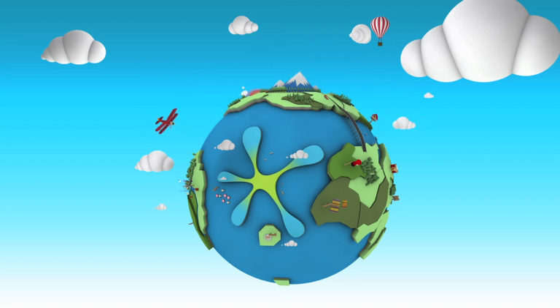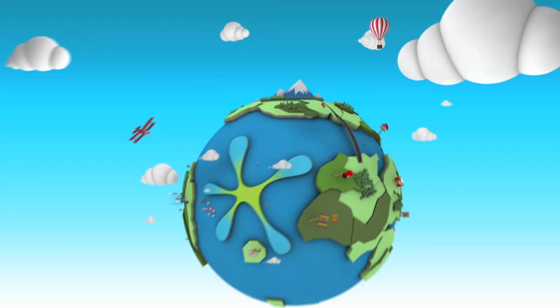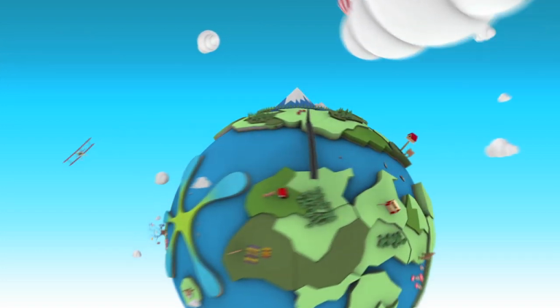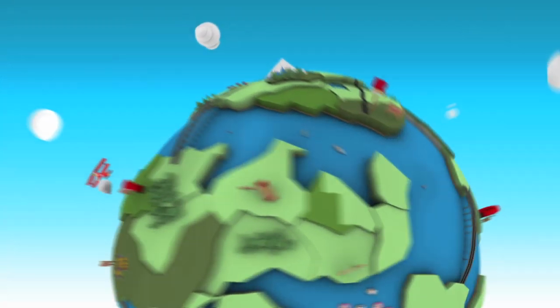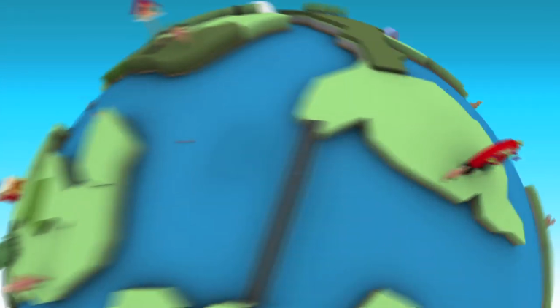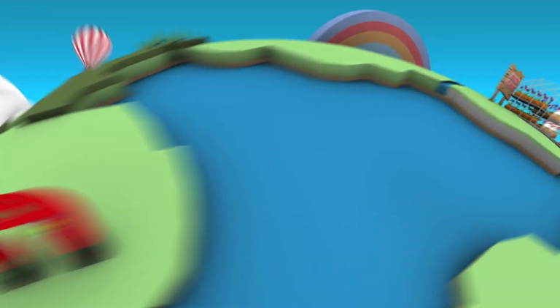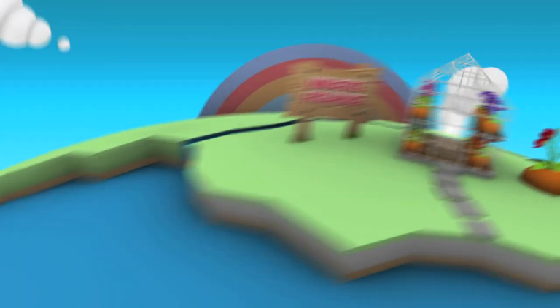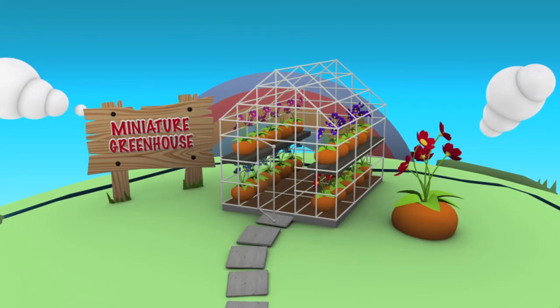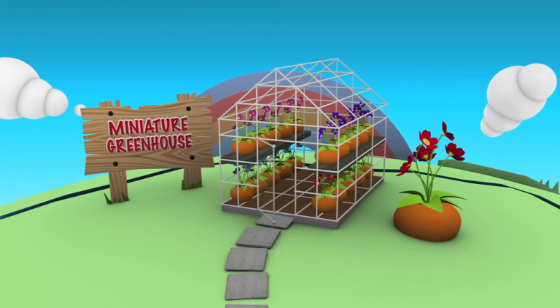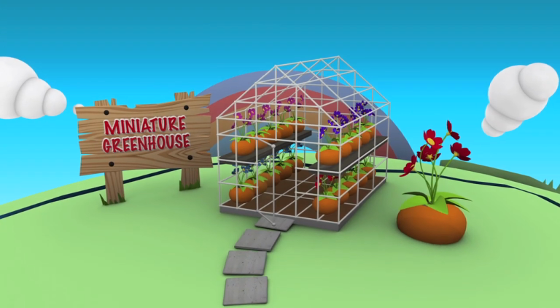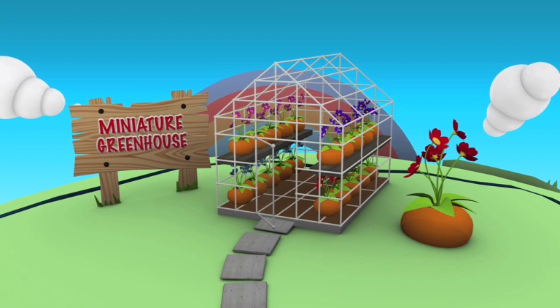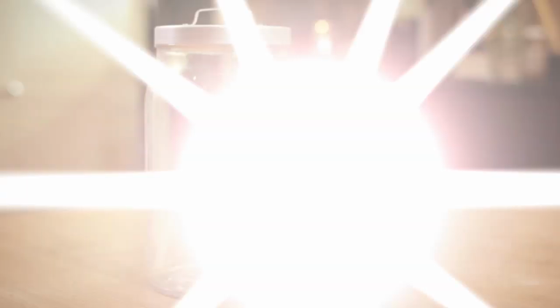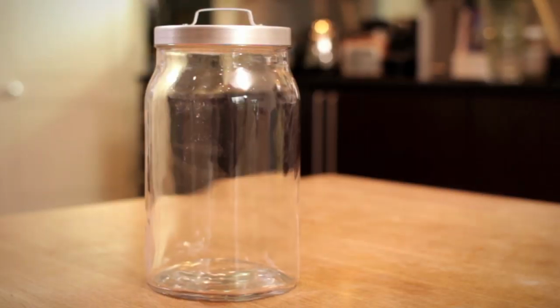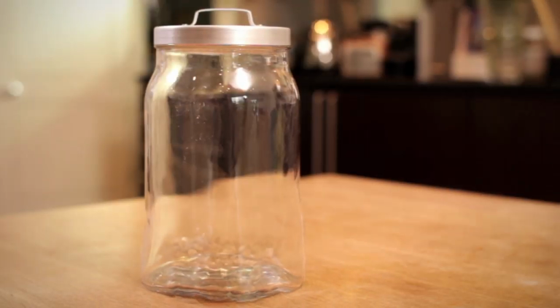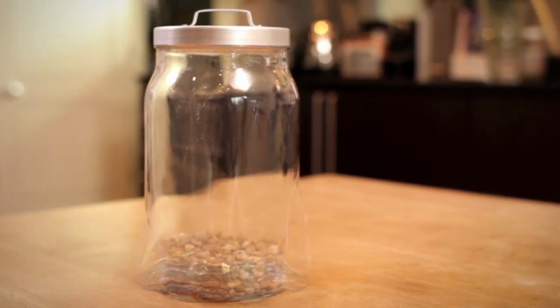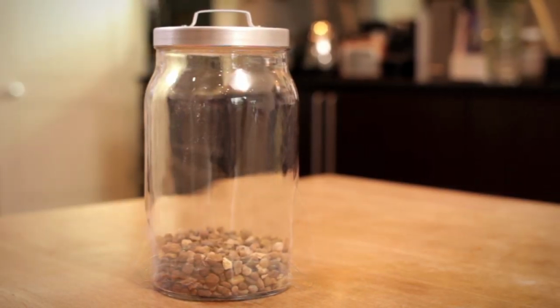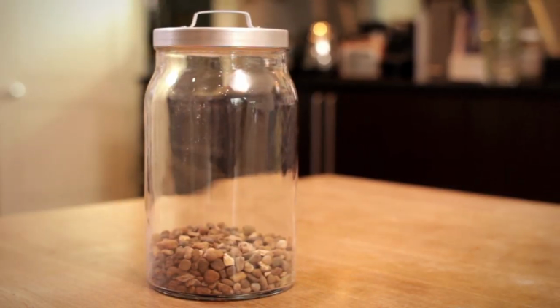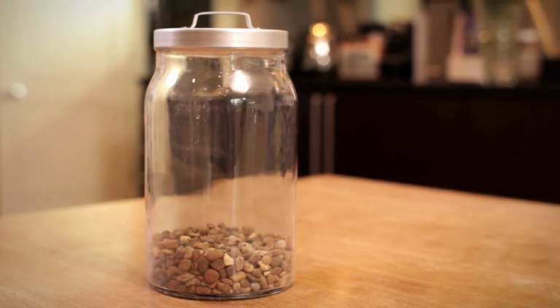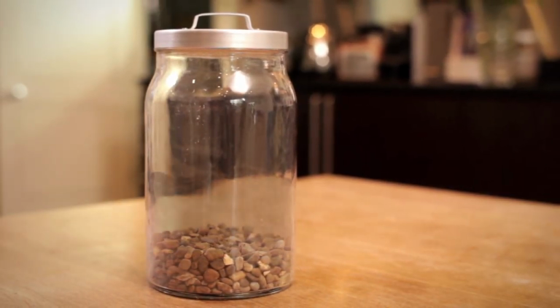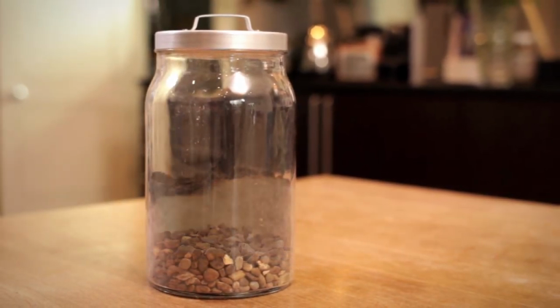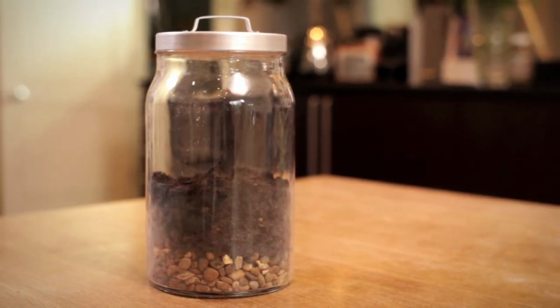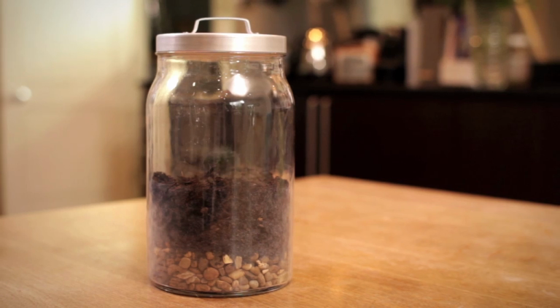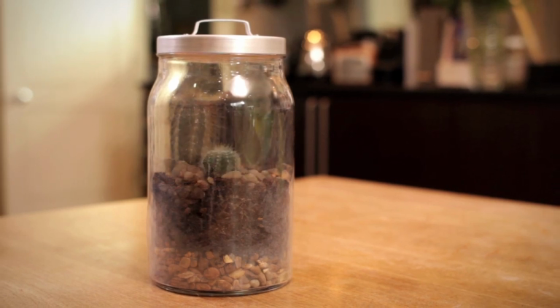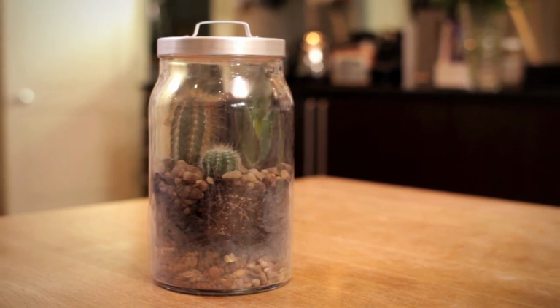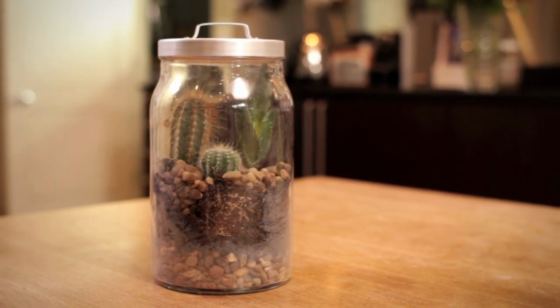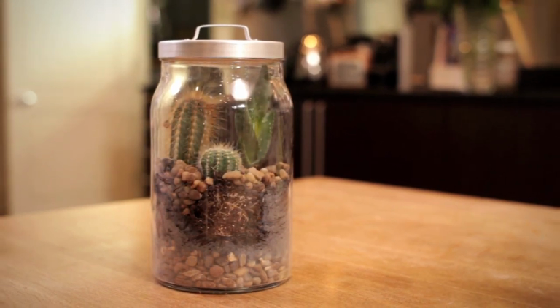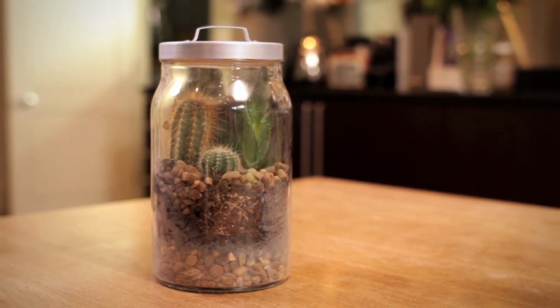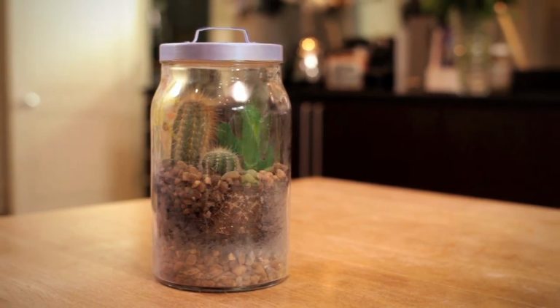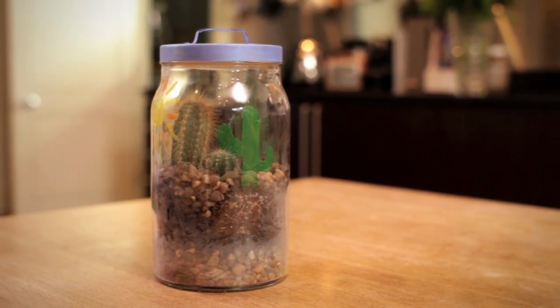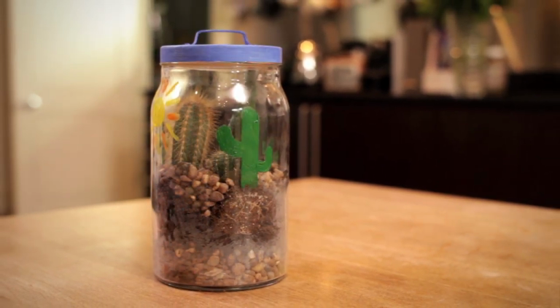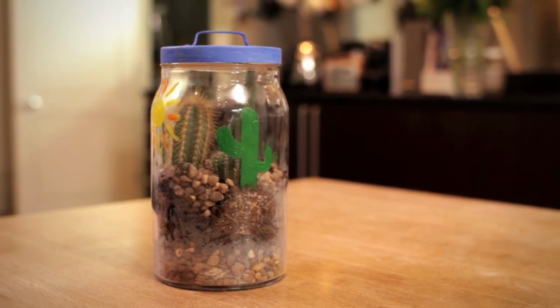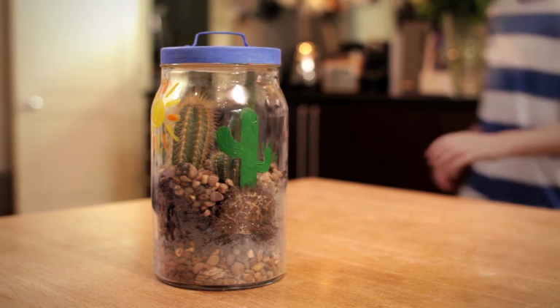Do you know how the earth's water cycle works? Your kids will see a simple example of how the earth's atmosphere works and how plants thrive in their very own miniature greenhouse.